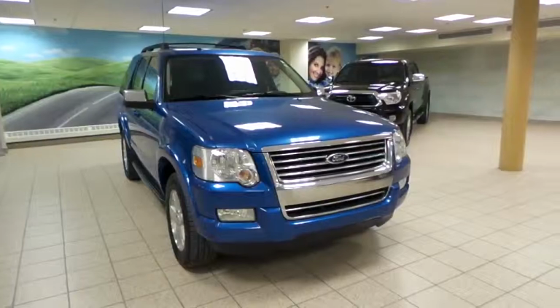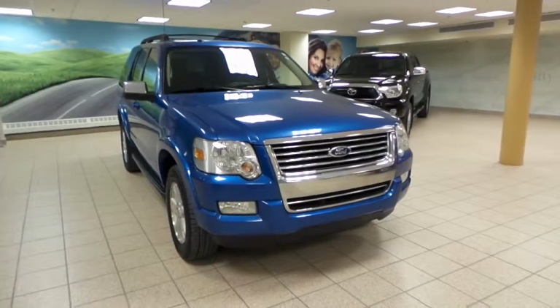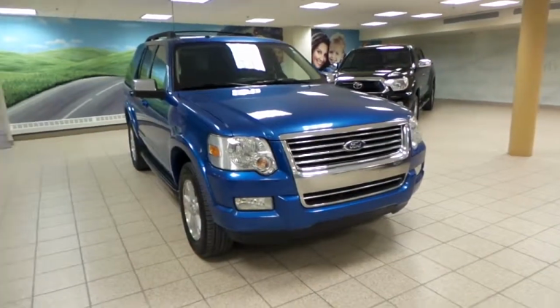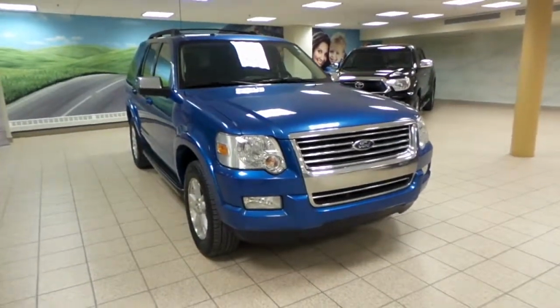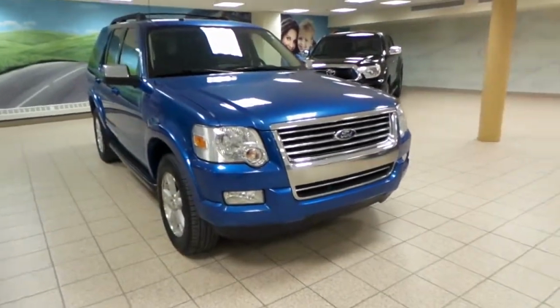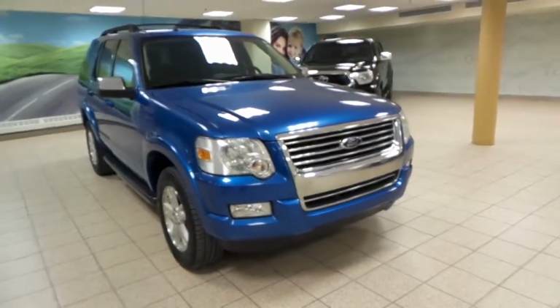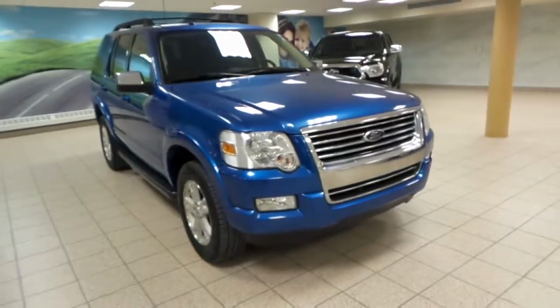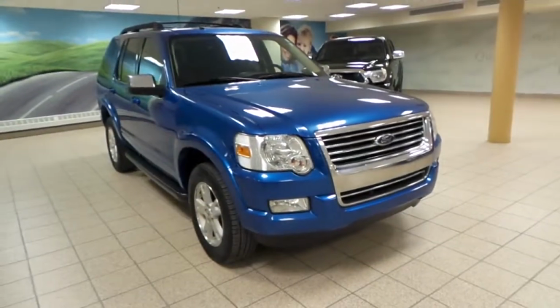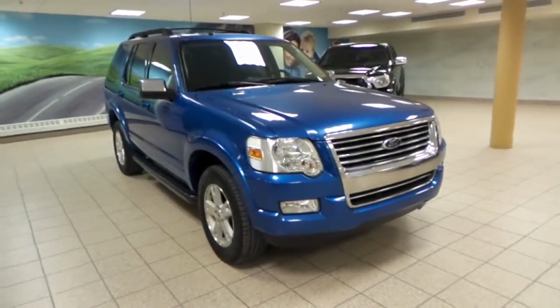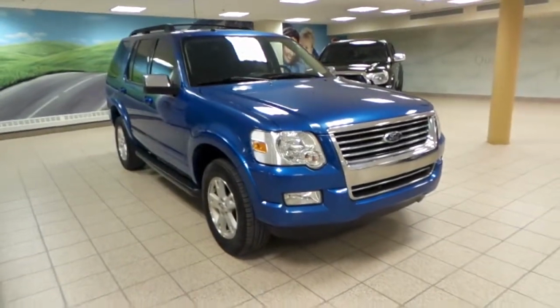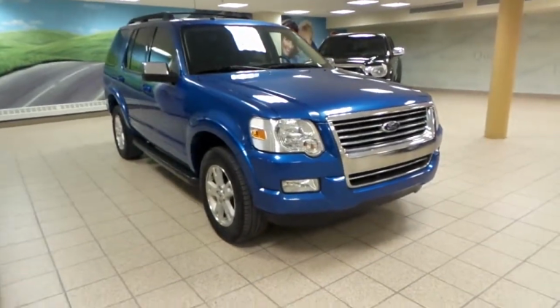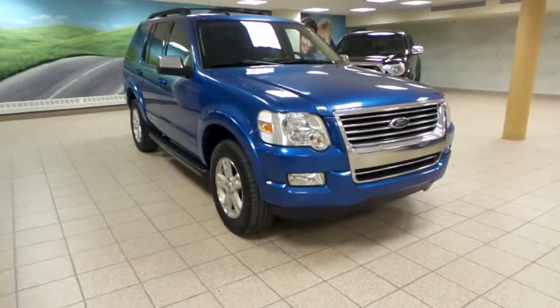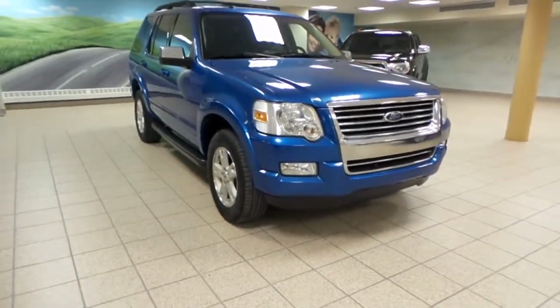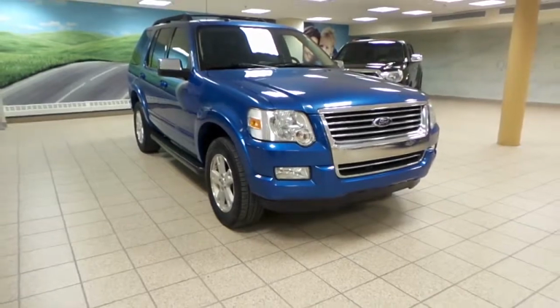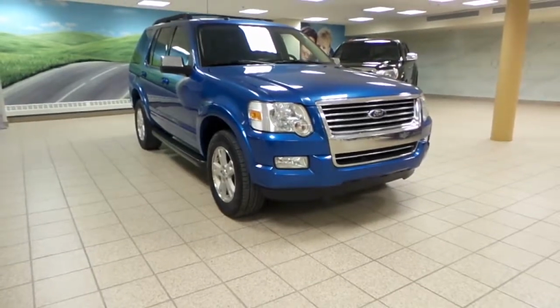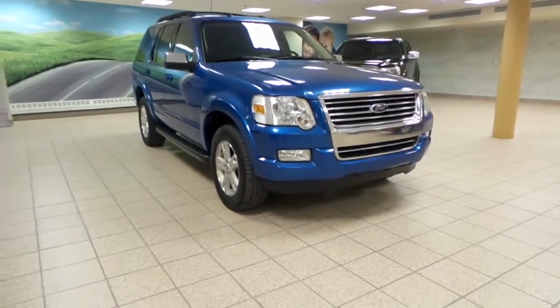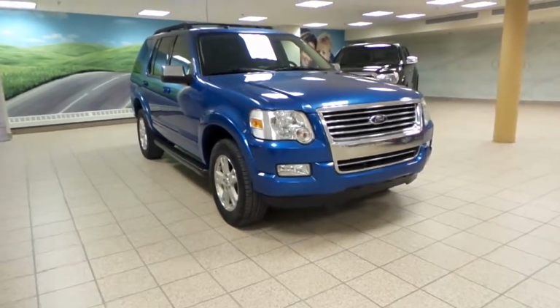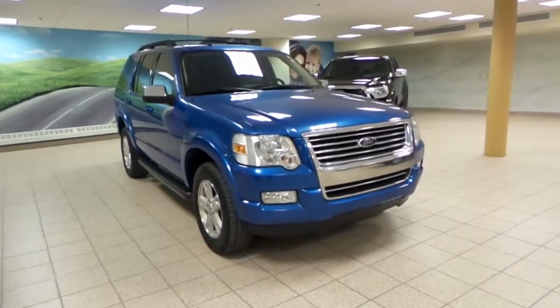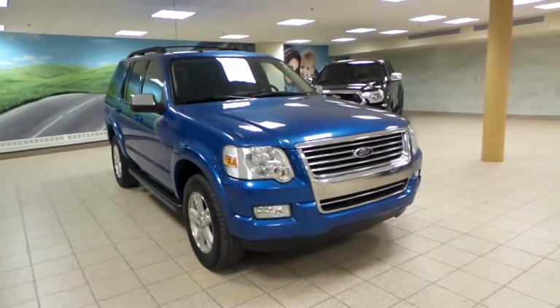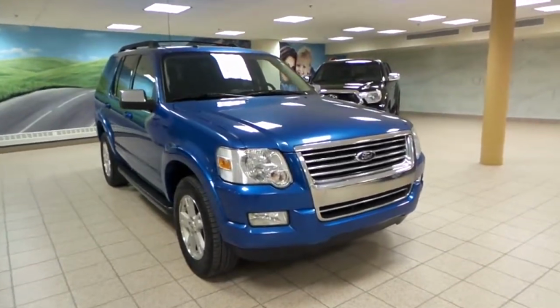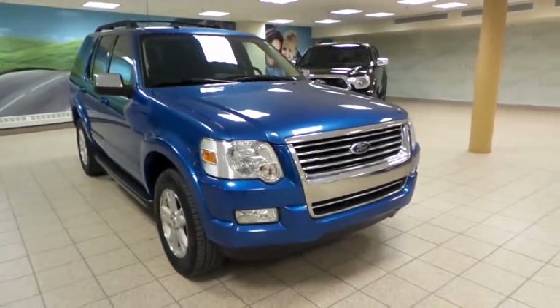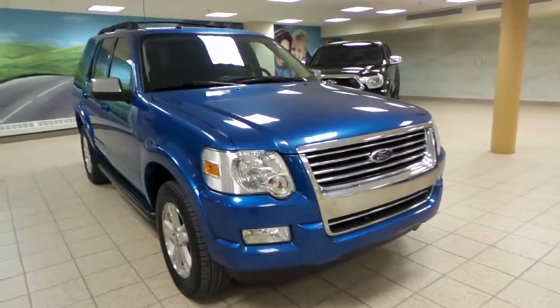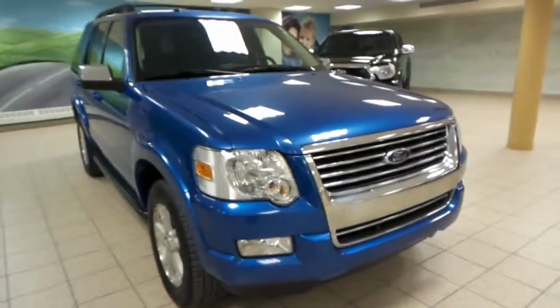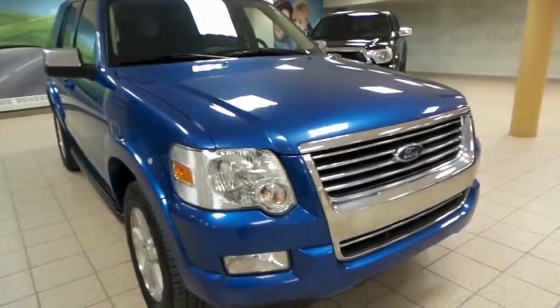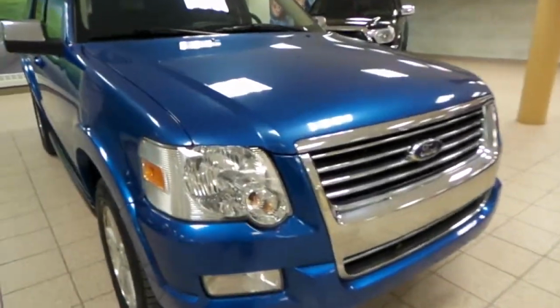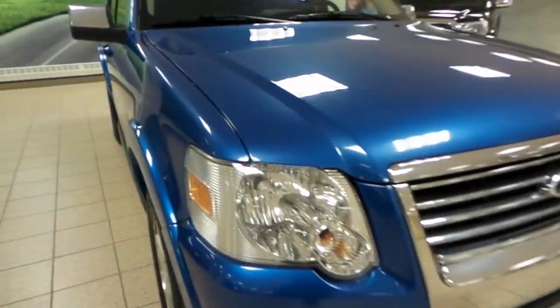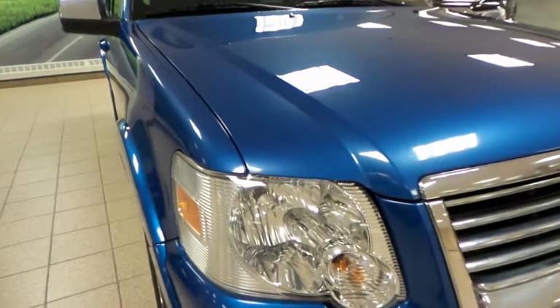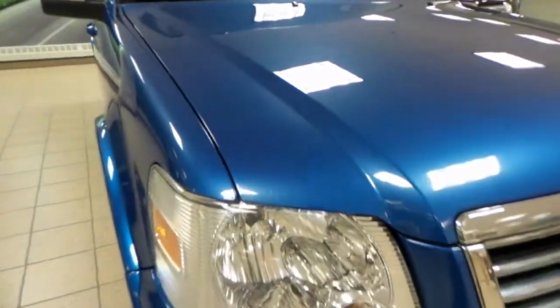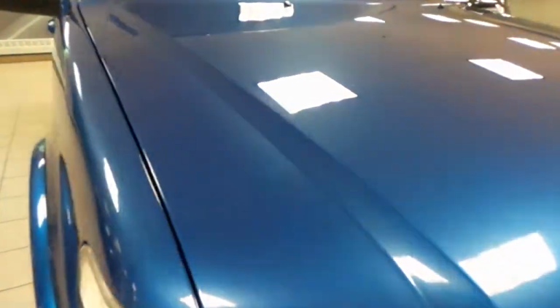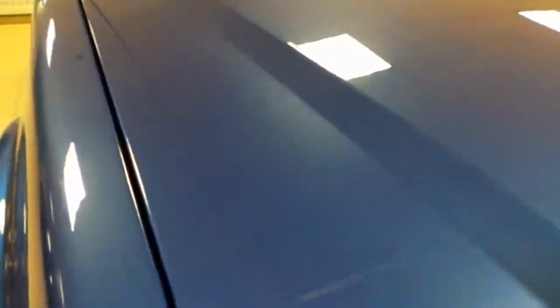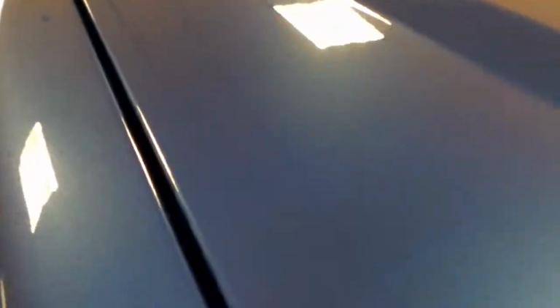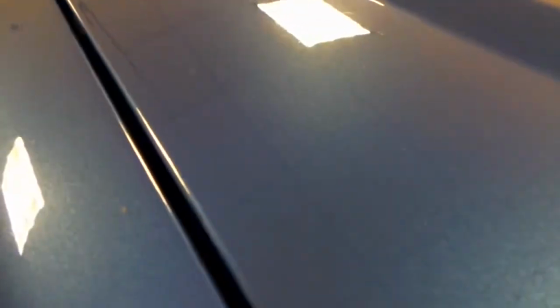Hello, this is Ian here at Charles Guns at Scion, and today we're looking at this 2010 Ford Explorer in metallic pearl blue exterior. You can see some of the pearl in there.